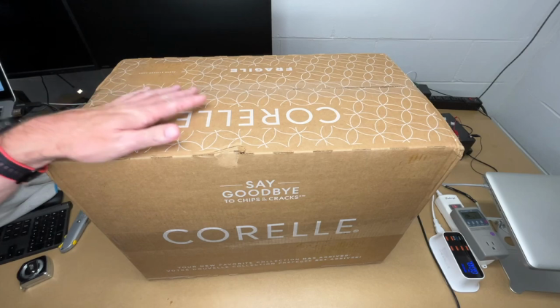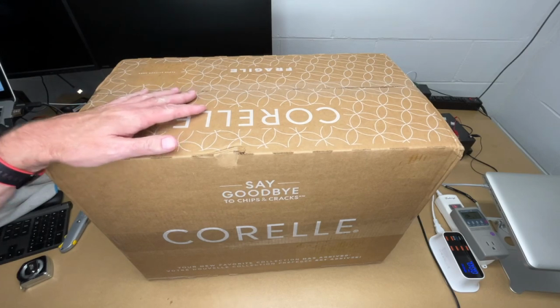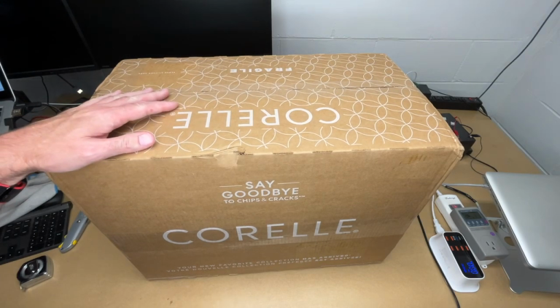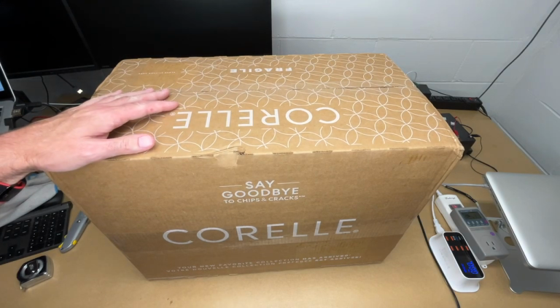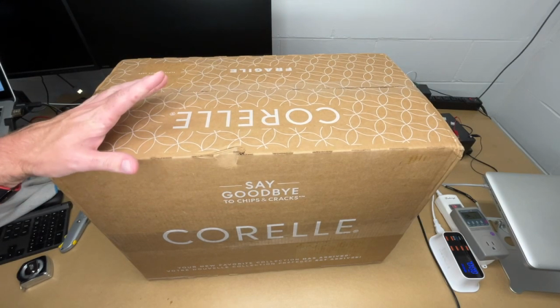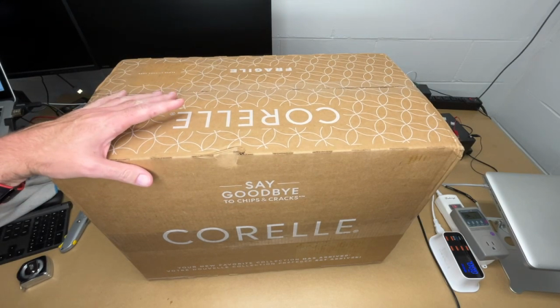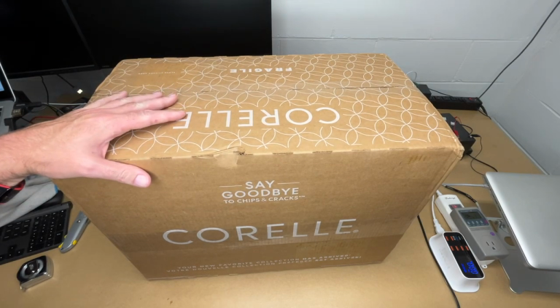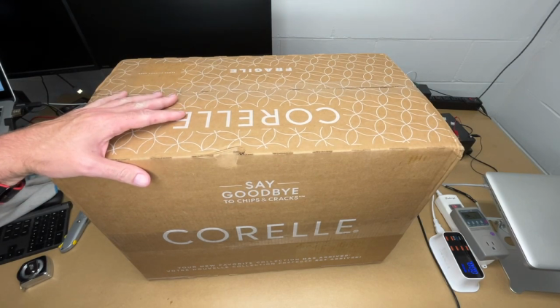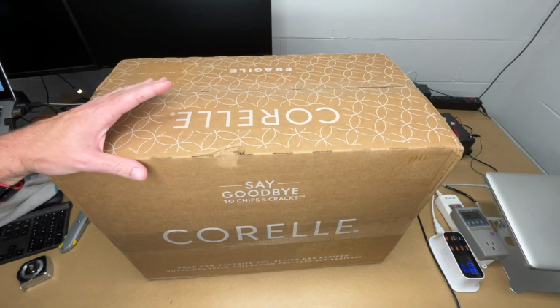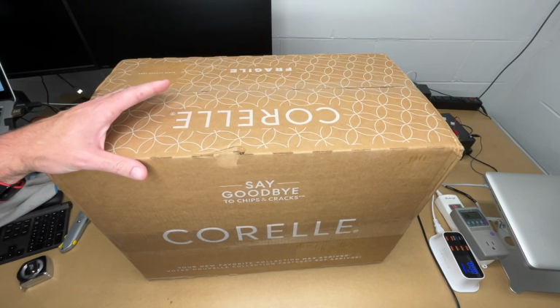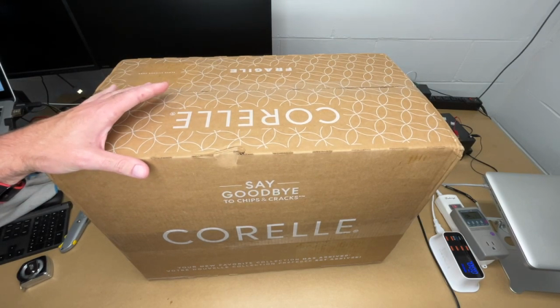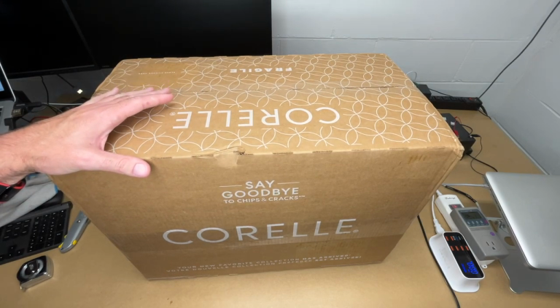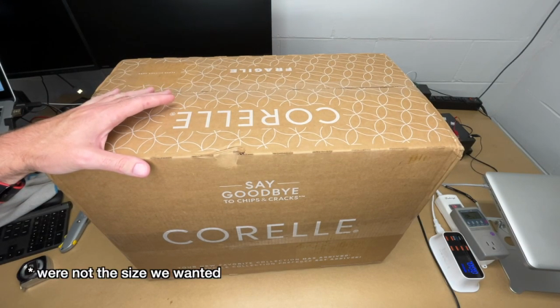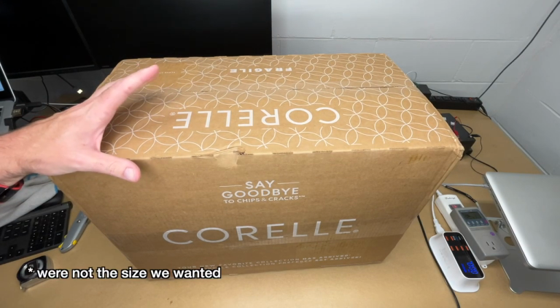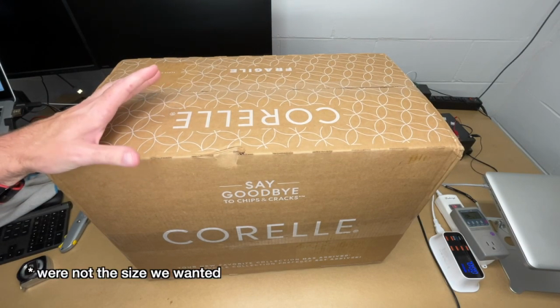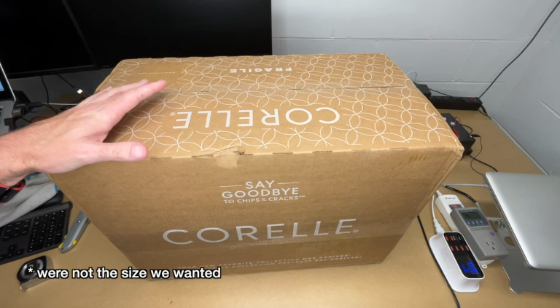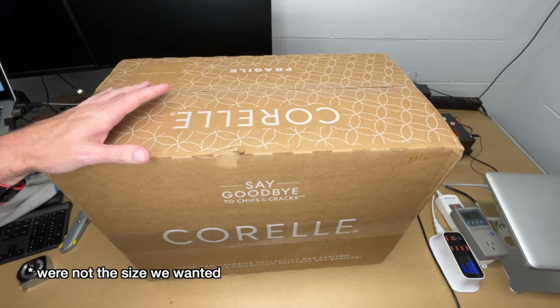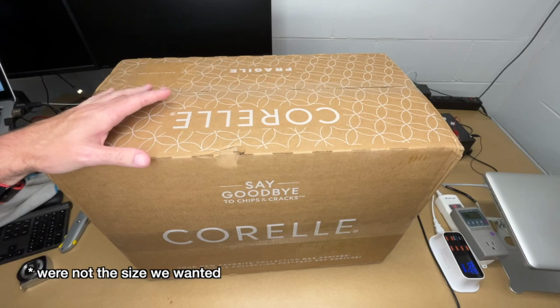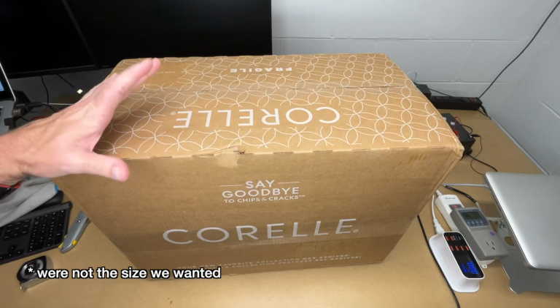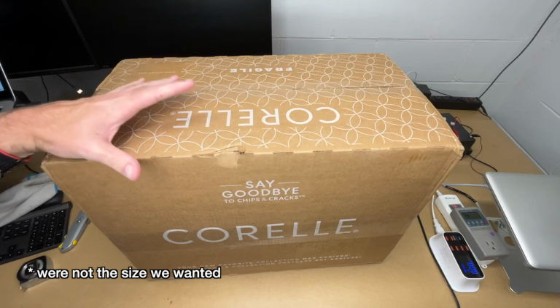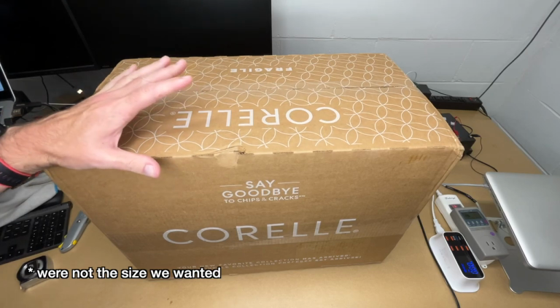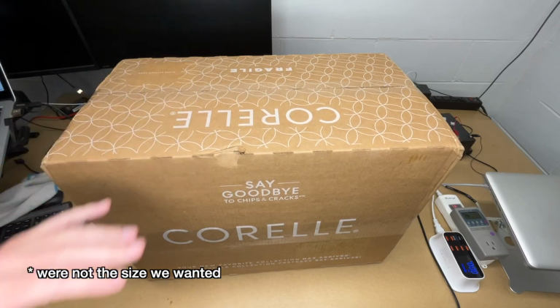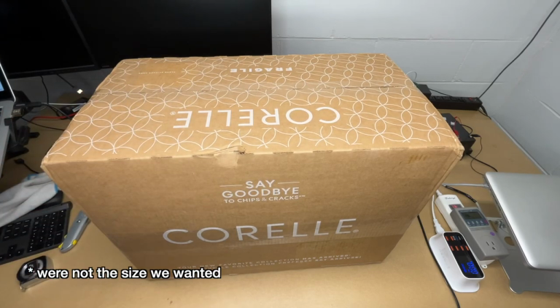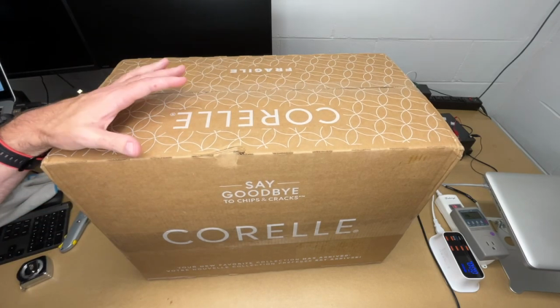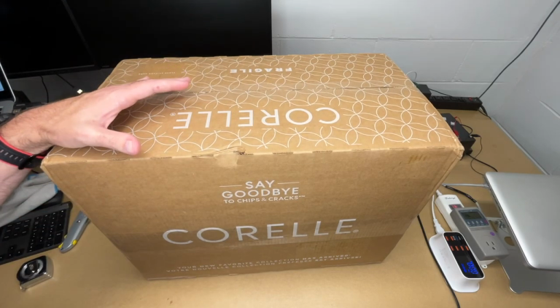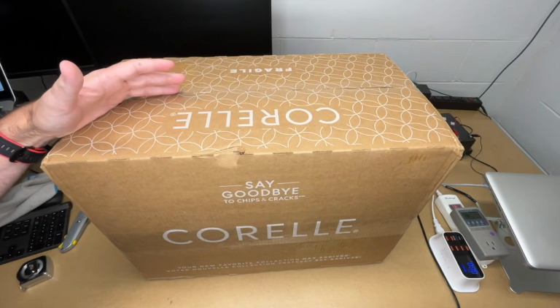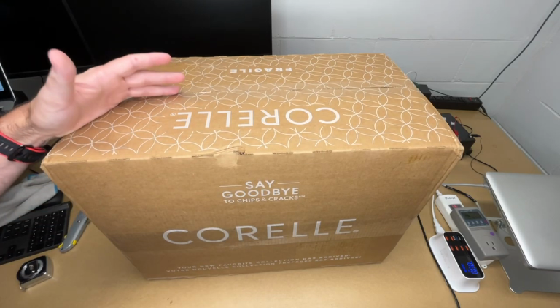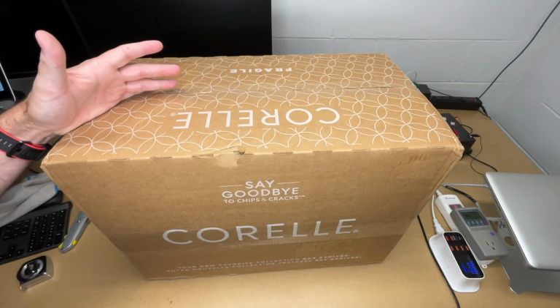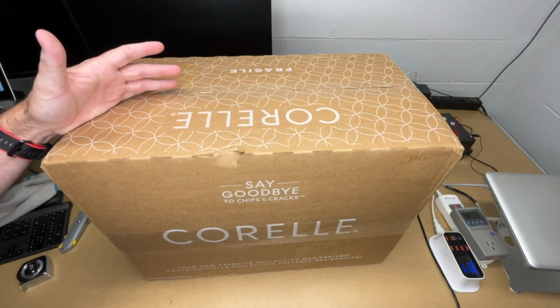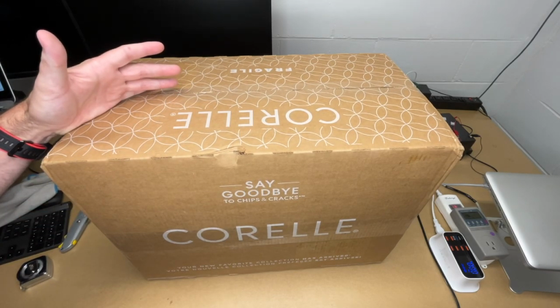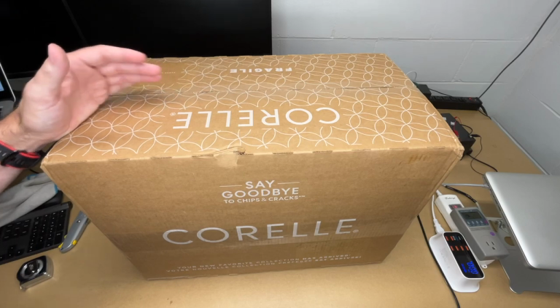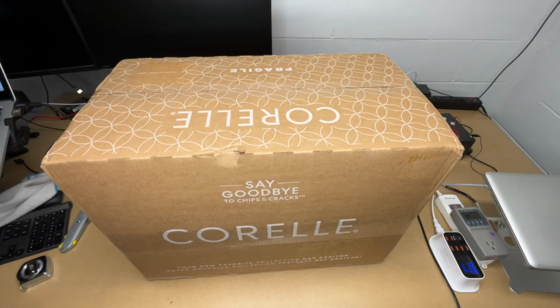This is actually the second Corel set I ordered. The first set we ordered we returned because the plates were not the right size, so we ended up getting this larger set. But I wanted to do an unboxing so people could see exactly what's in this set.